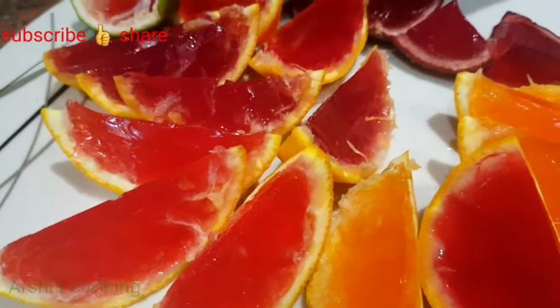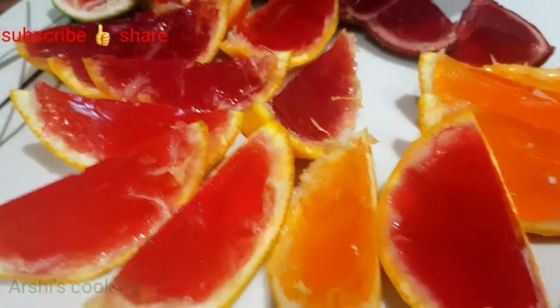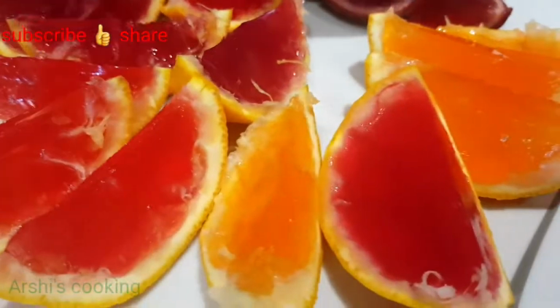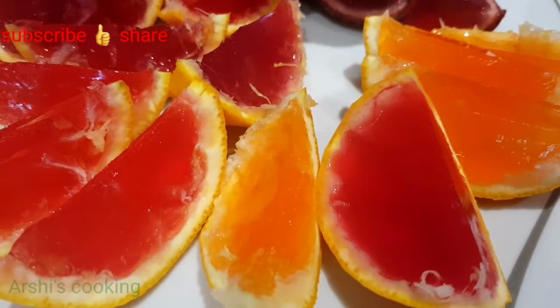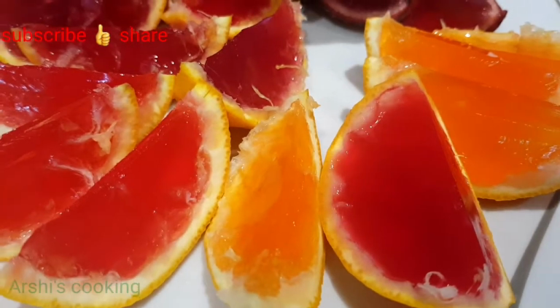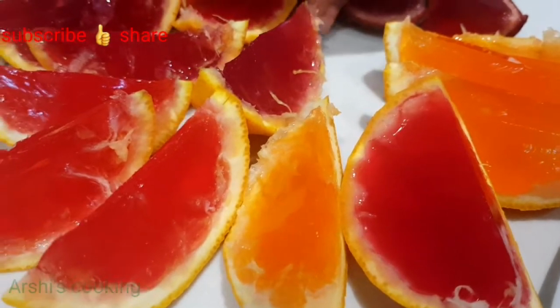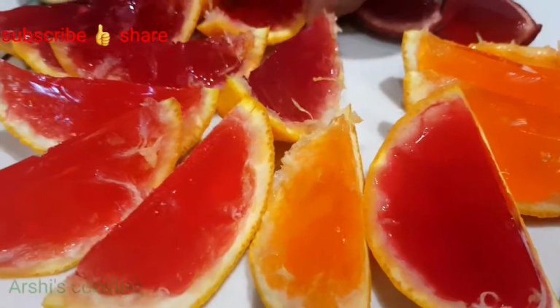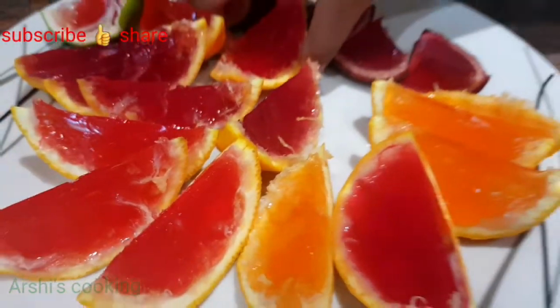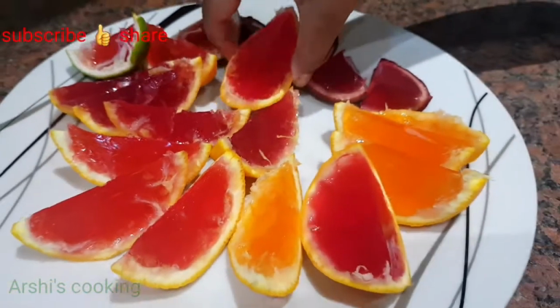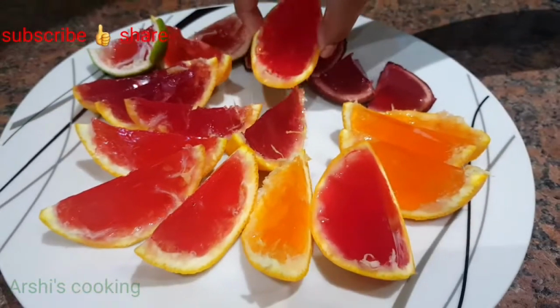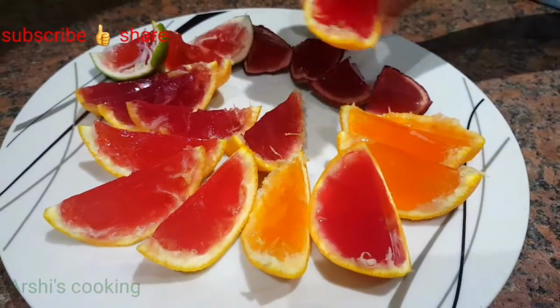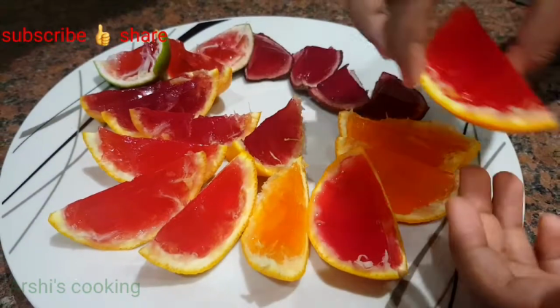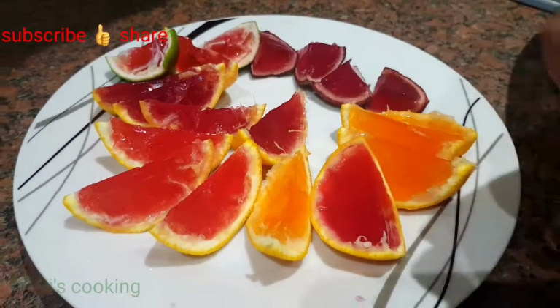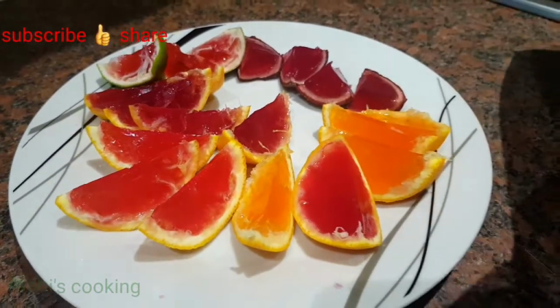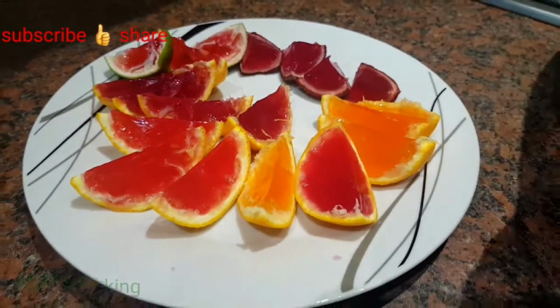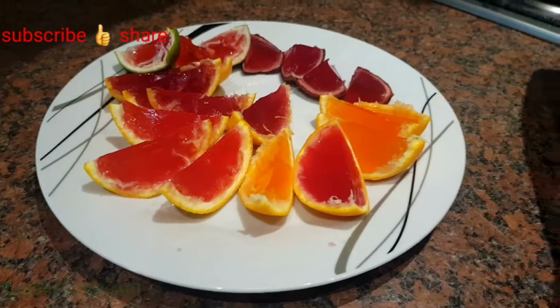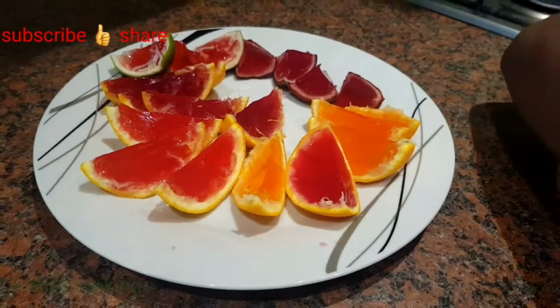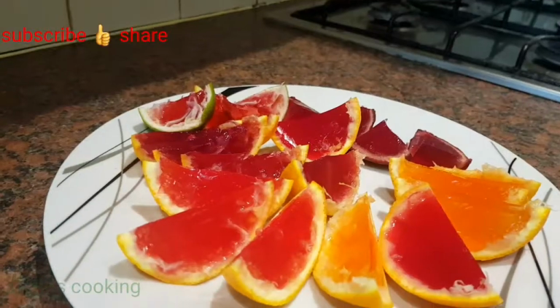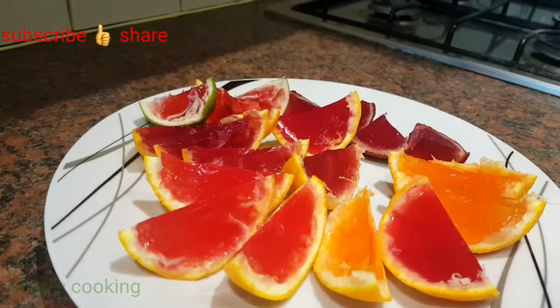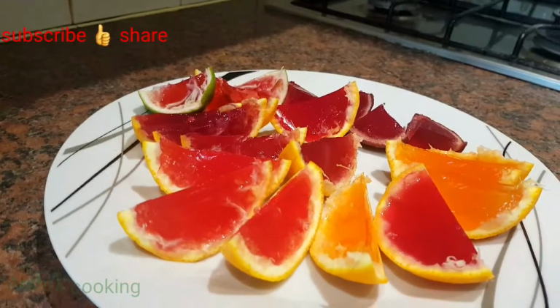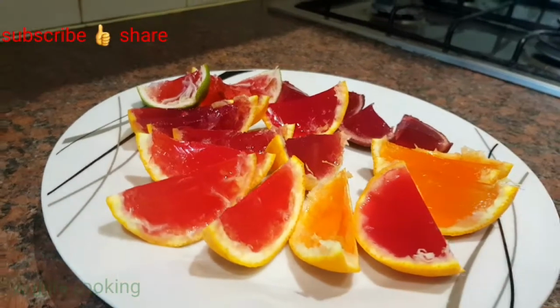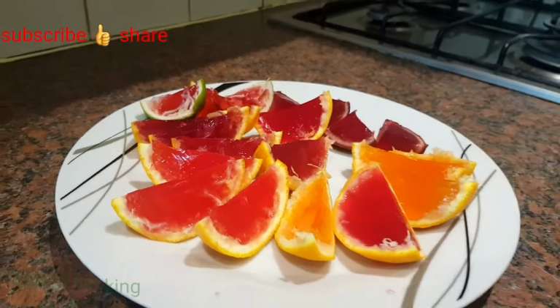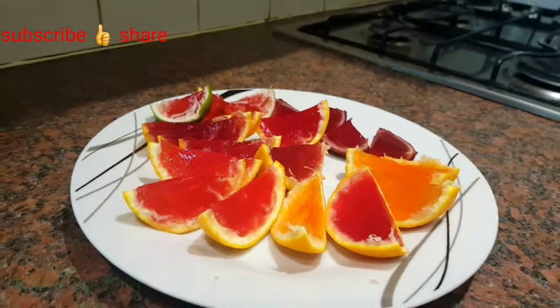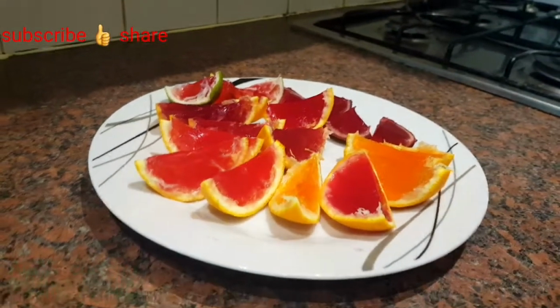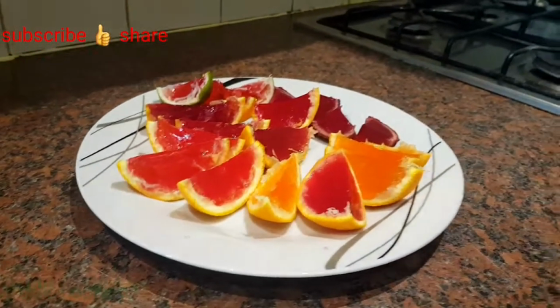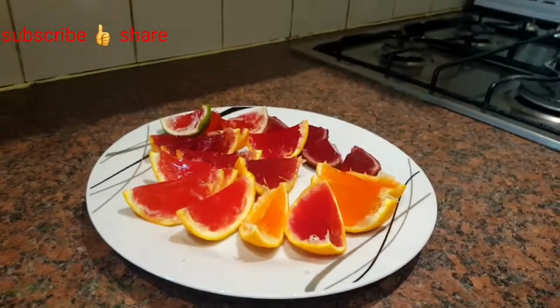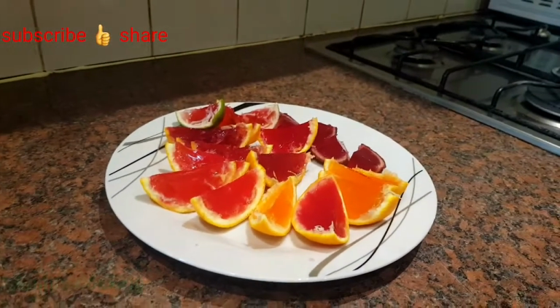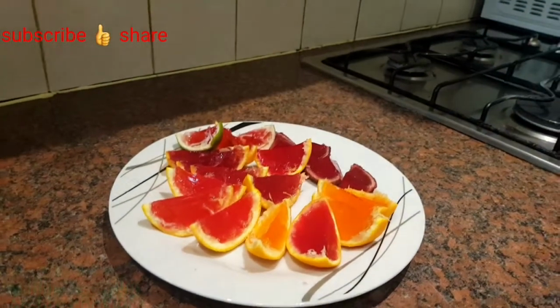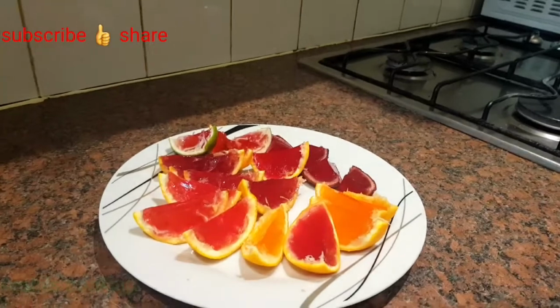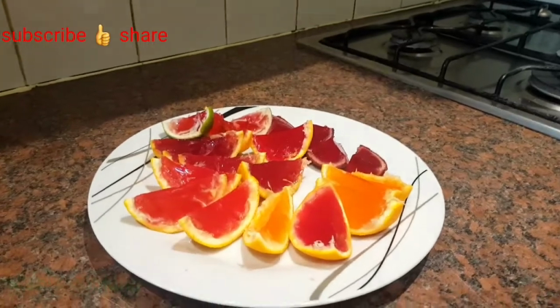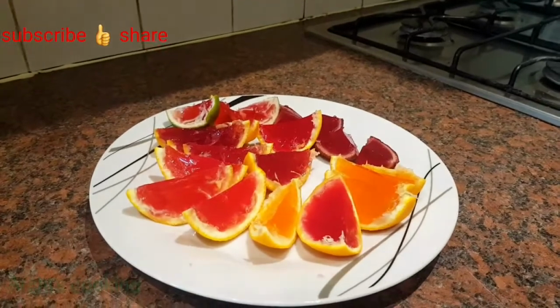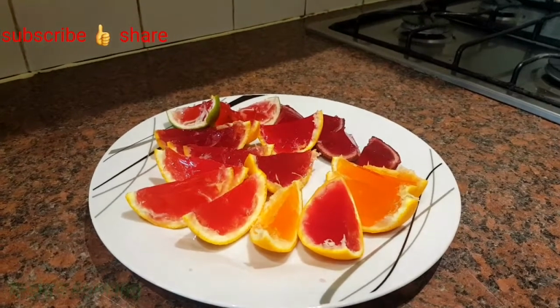I'm going to taste one of these. You can try this at home, and if you like this video please subscribe to my channel and click the like button down below. Bye!